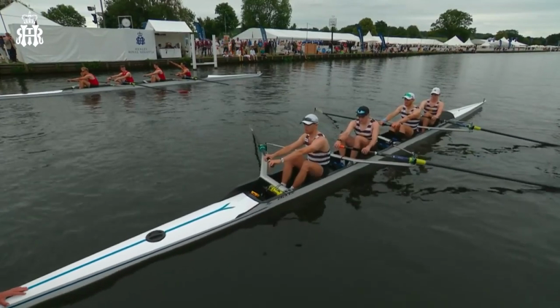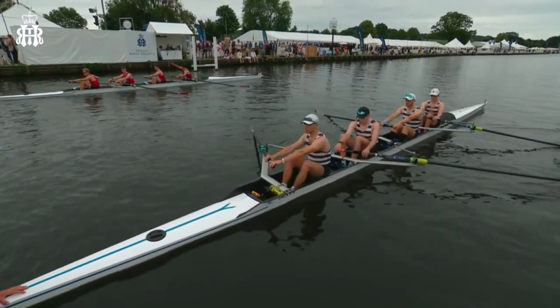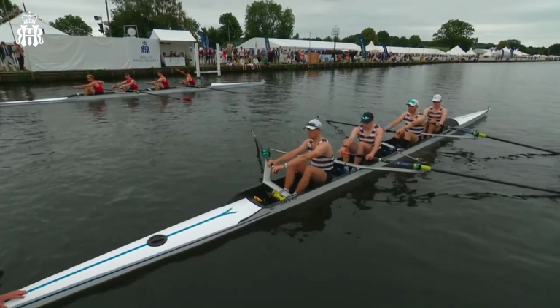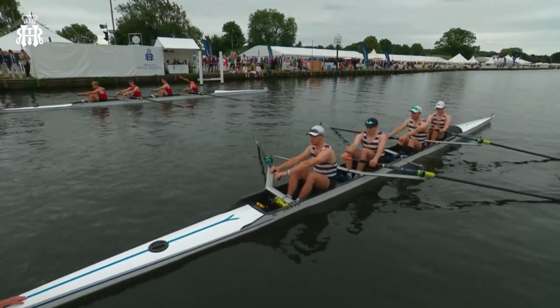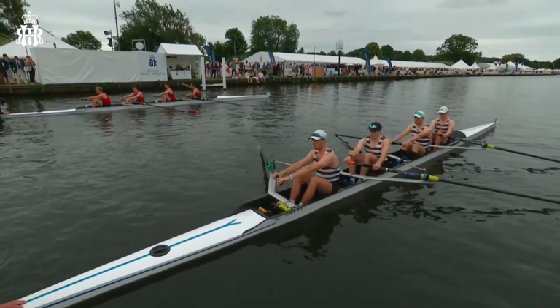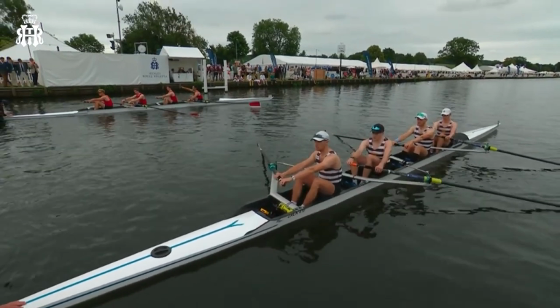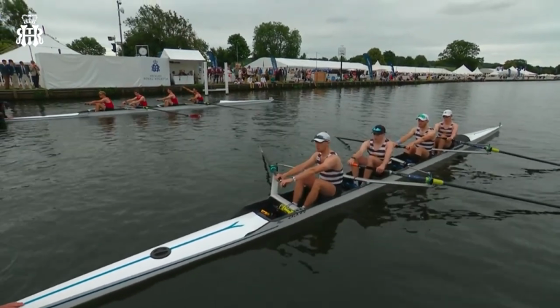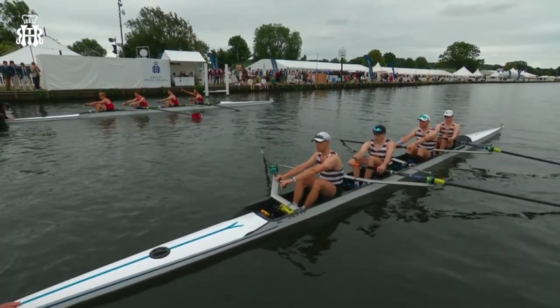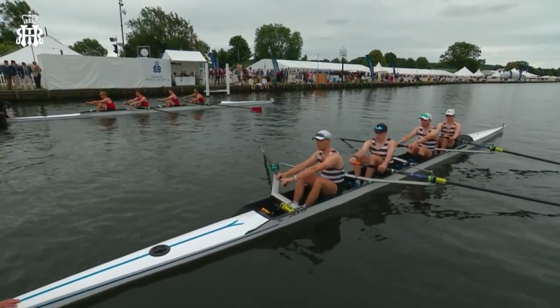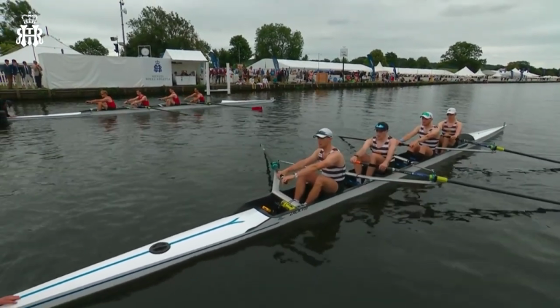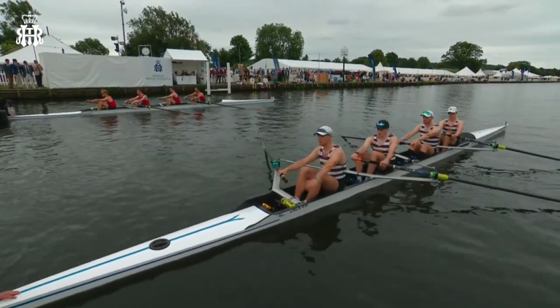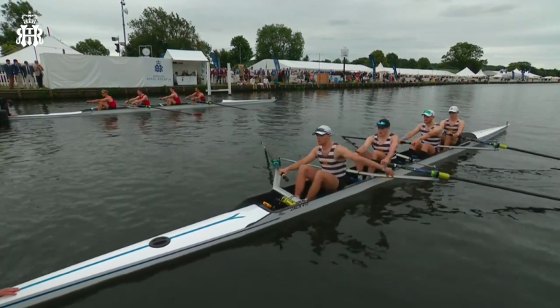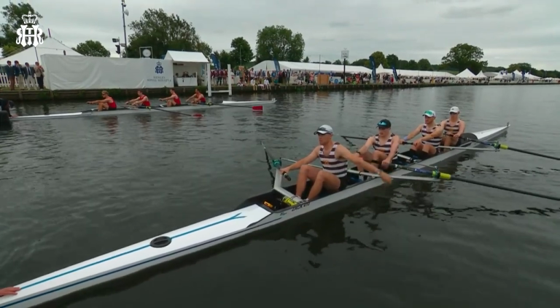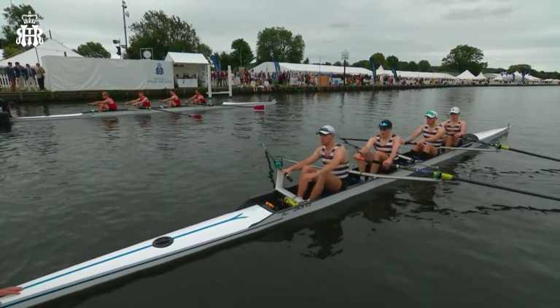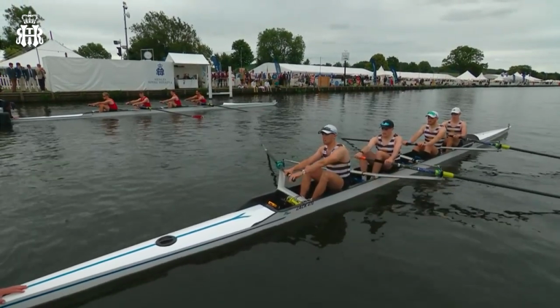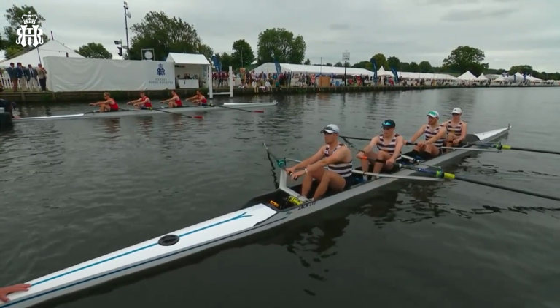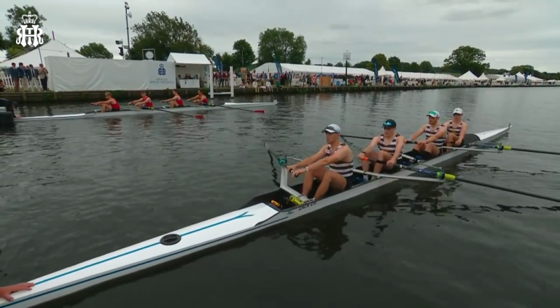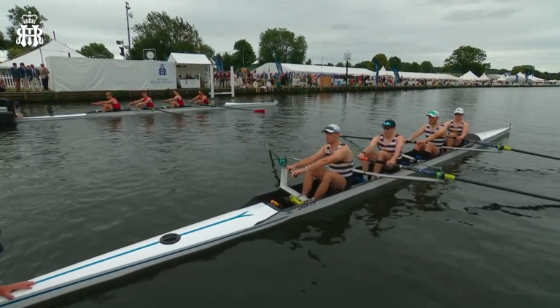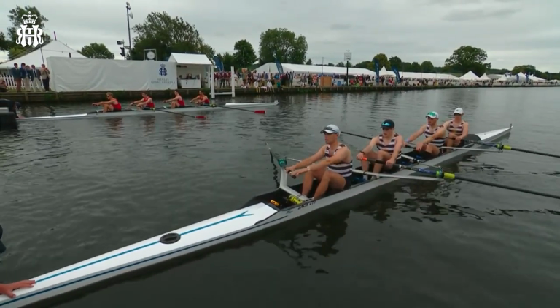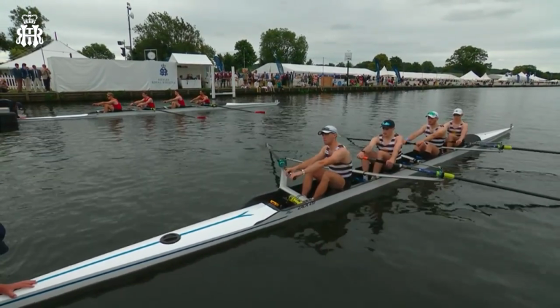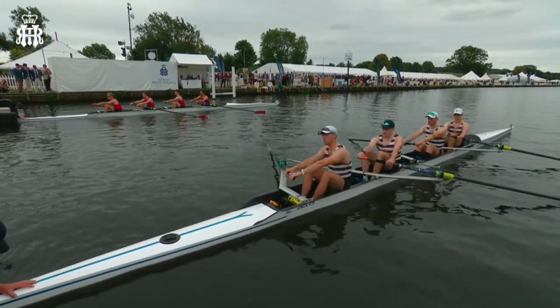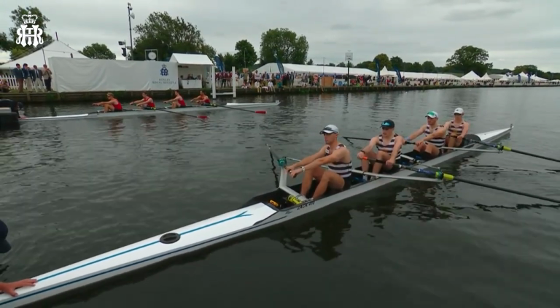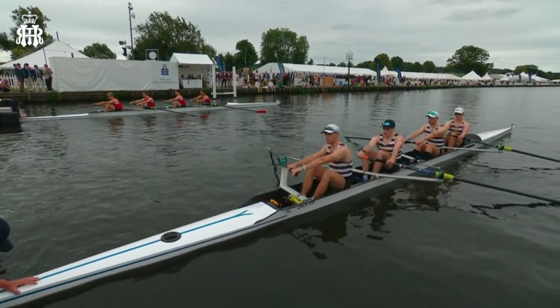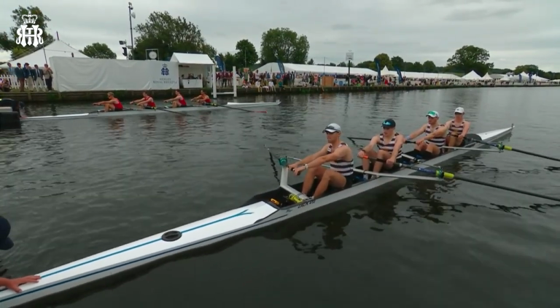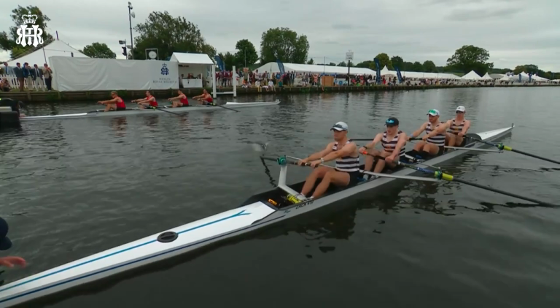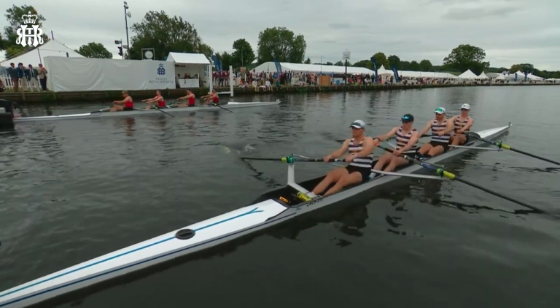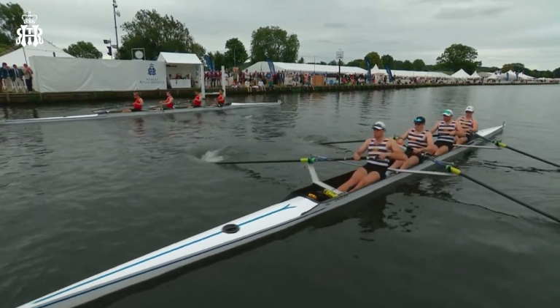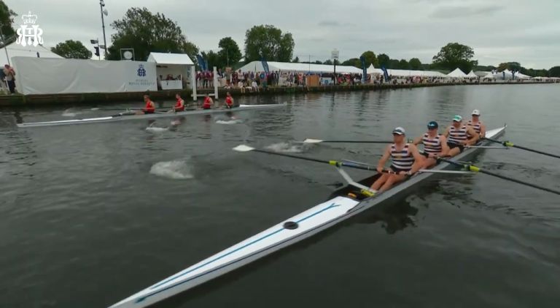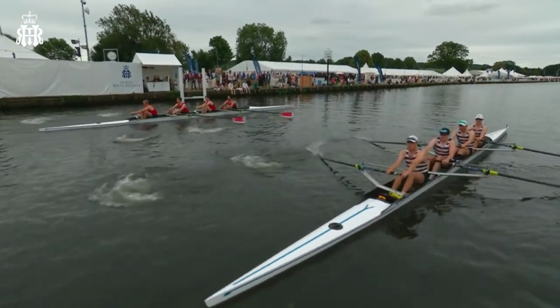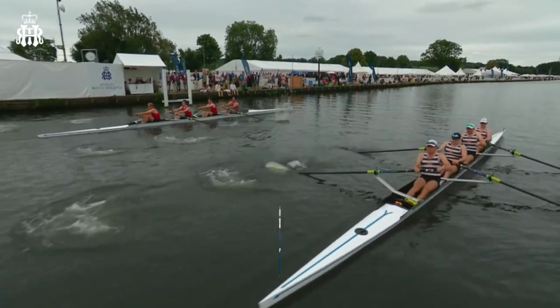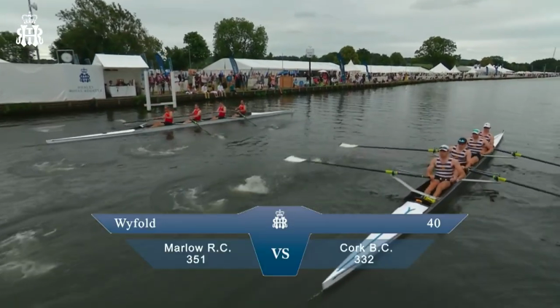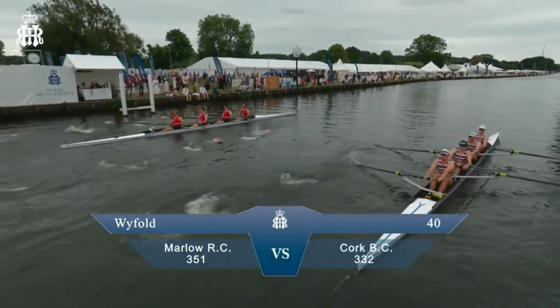We're on the Henley start line with the Wyfold Challenge Cup. It's a coxless four, with a little bit more steering challenges here. On the left of our picture, it's Marlowe Rowing Club, a local club. And on the right, from Cork in Ireland, Cork Boat Club — away they go.